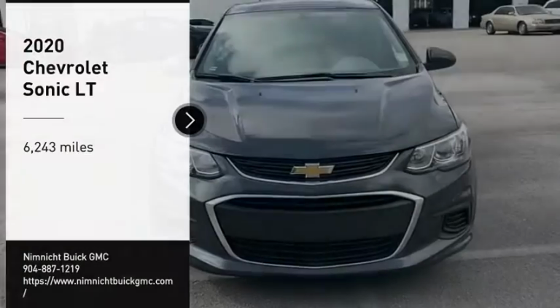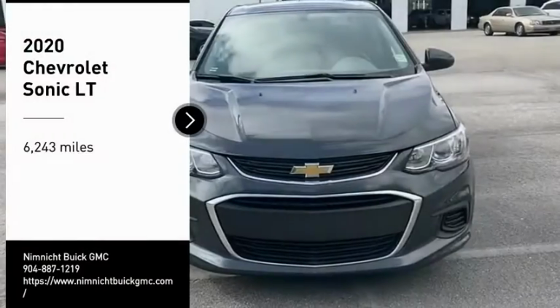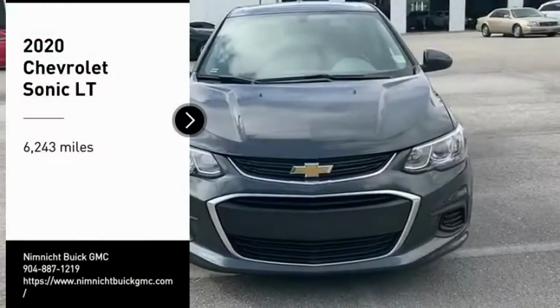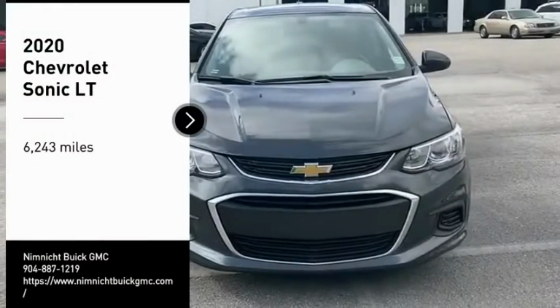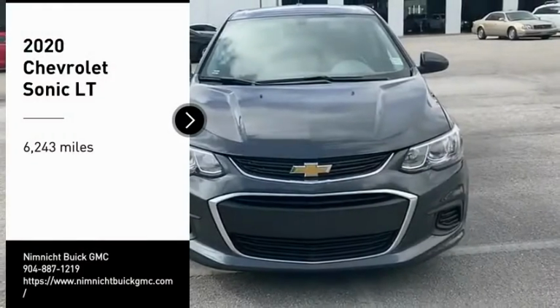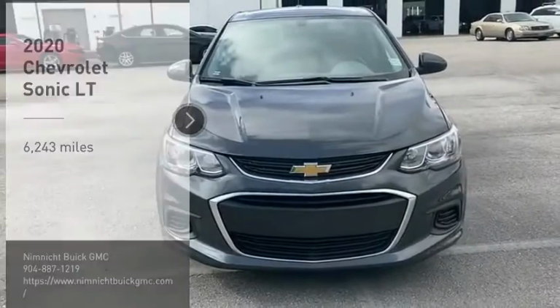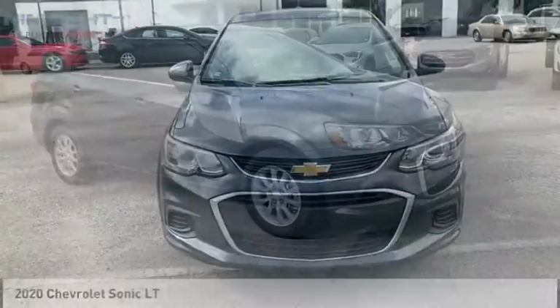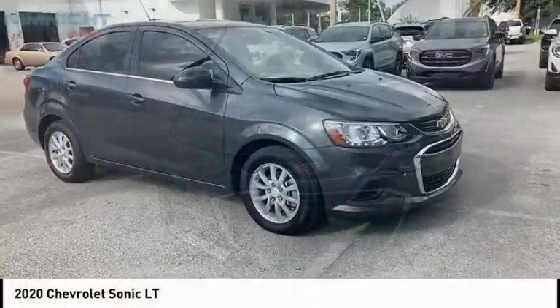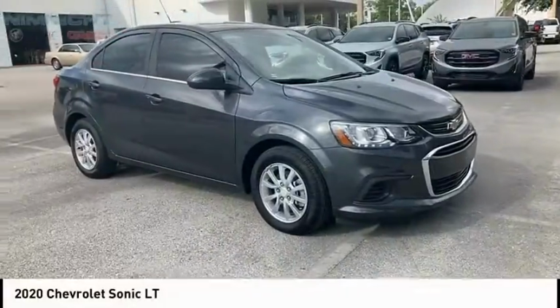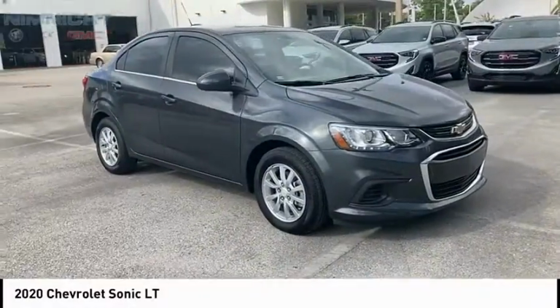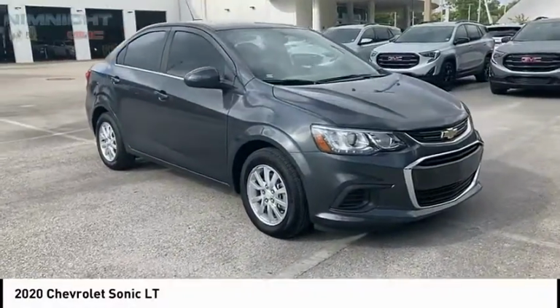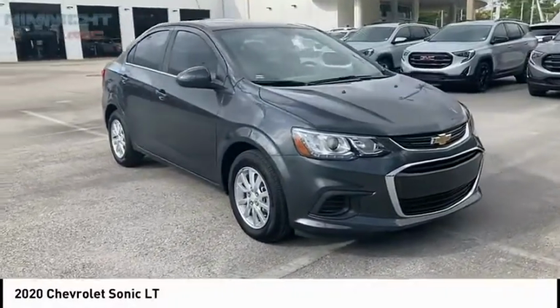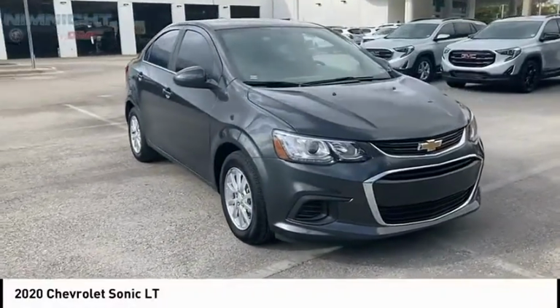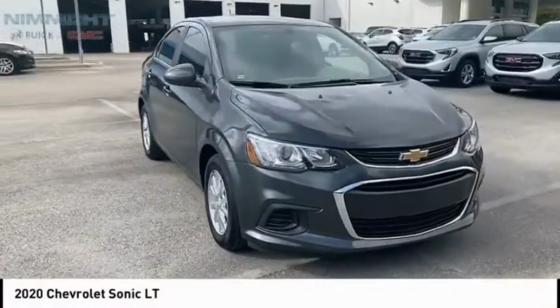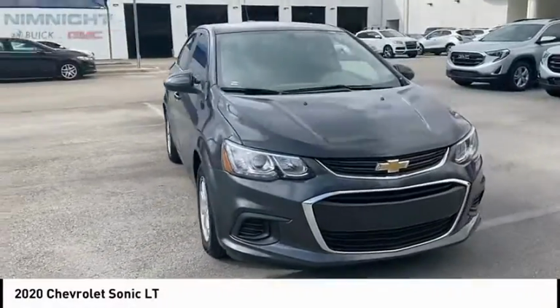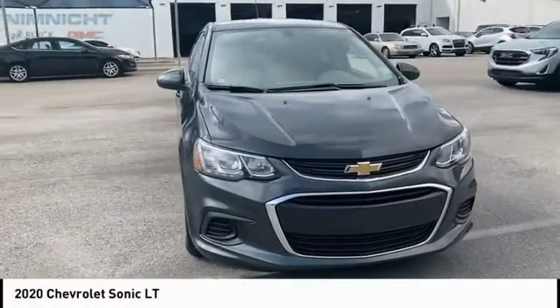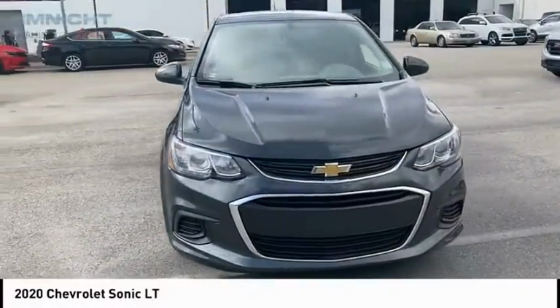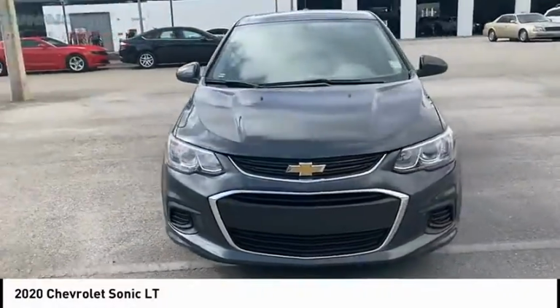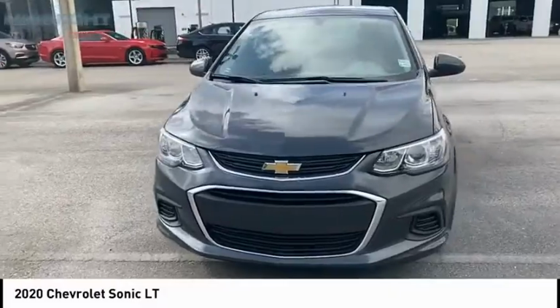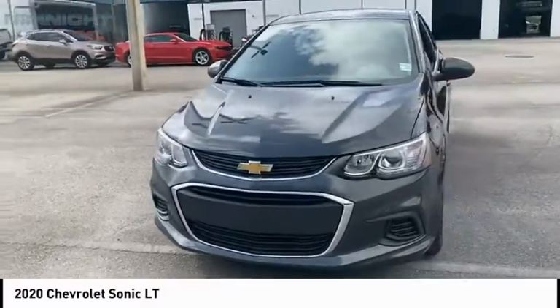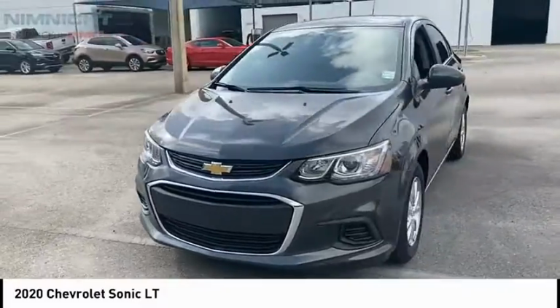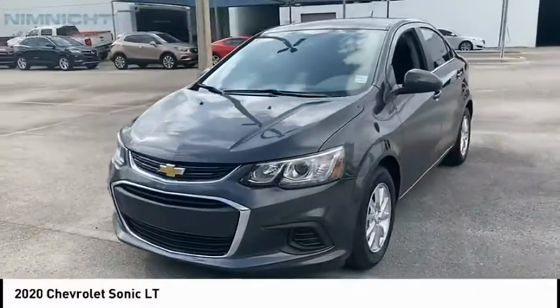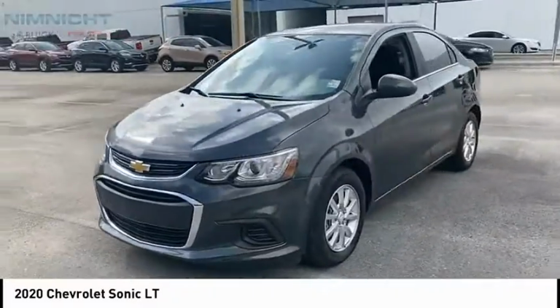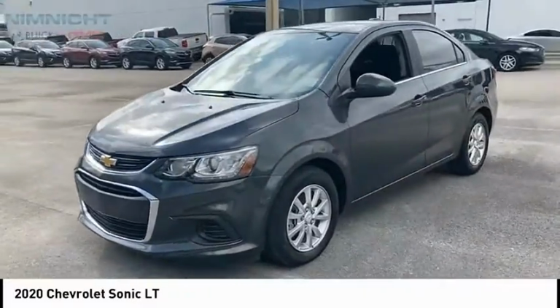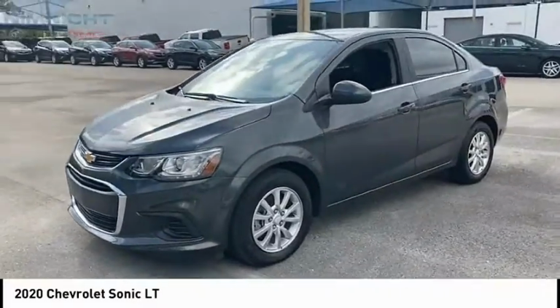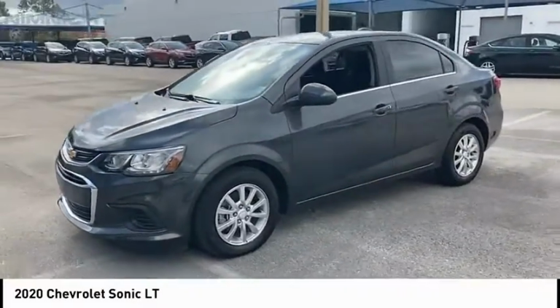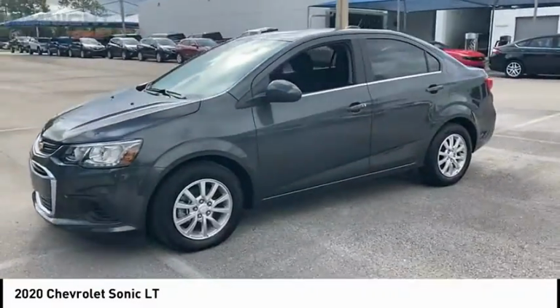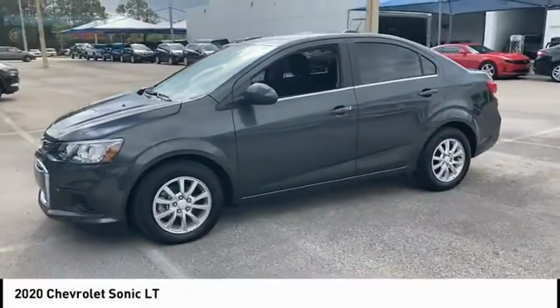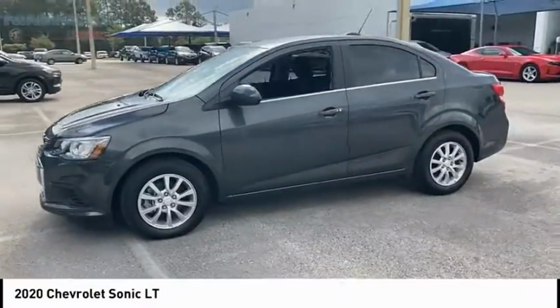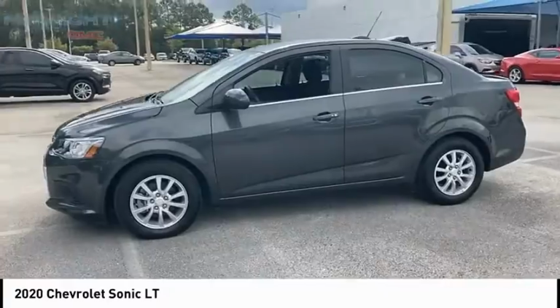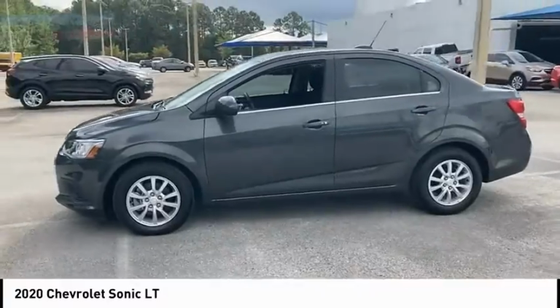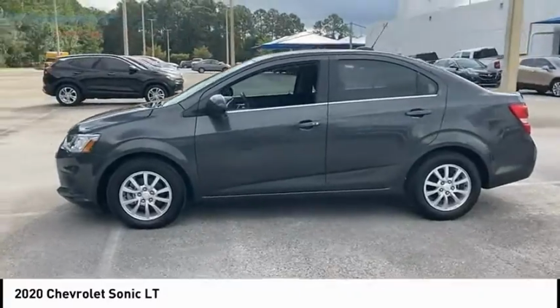Take a ride in the 2020 Chevy Sonic. The taut, strong body lines and powerful stance of the Chevy Sonic allude to the power you'll find under its hood. Throw a little extra power into the mix with the available turbocharged engine.